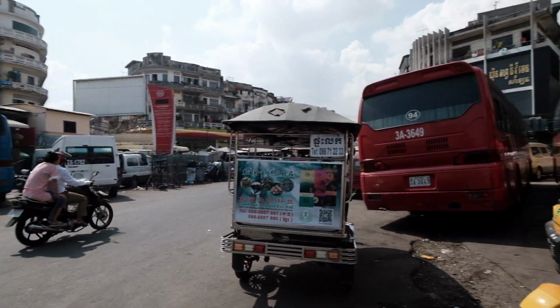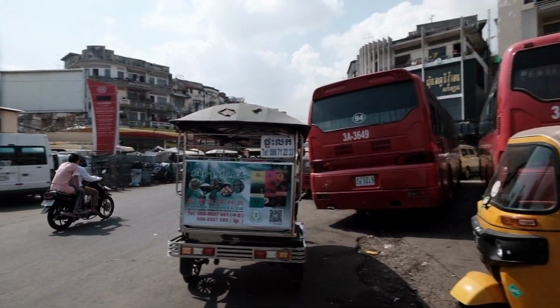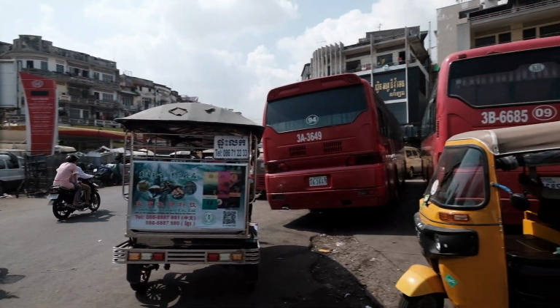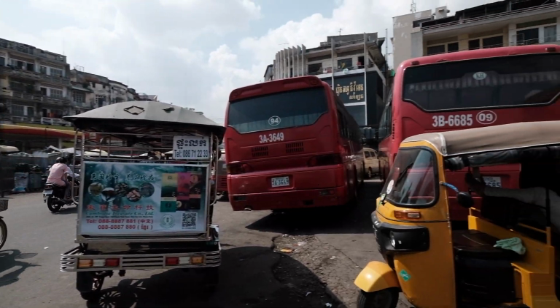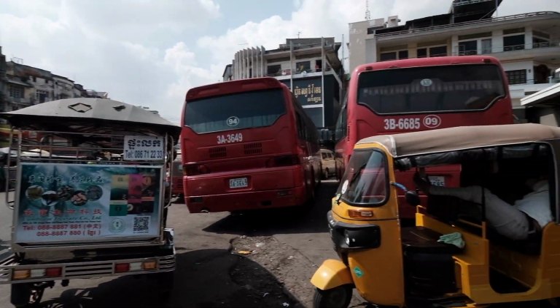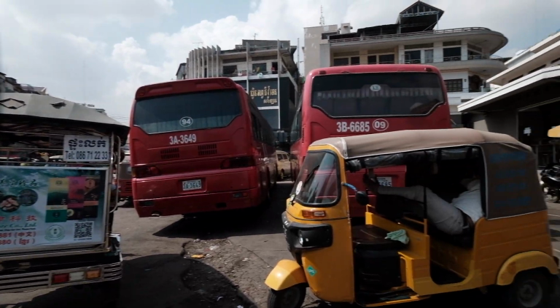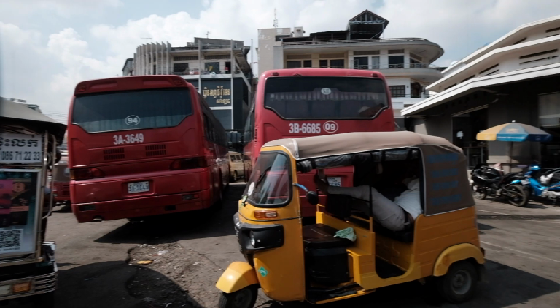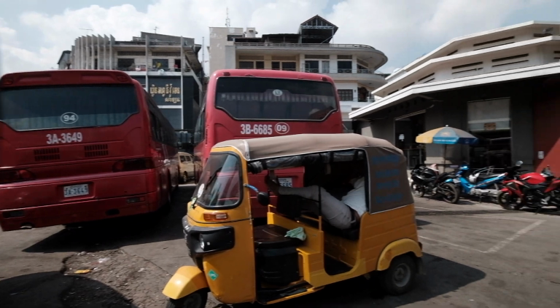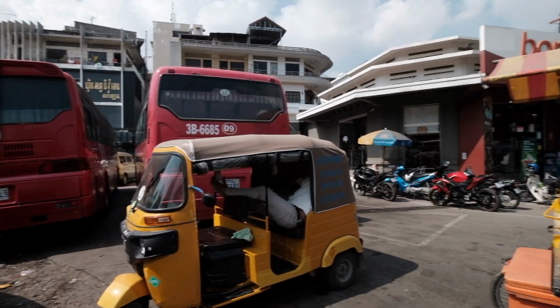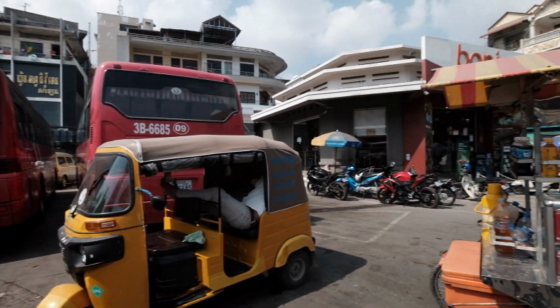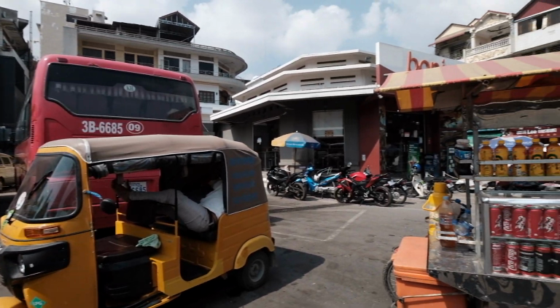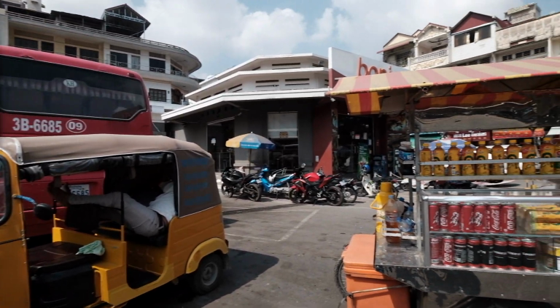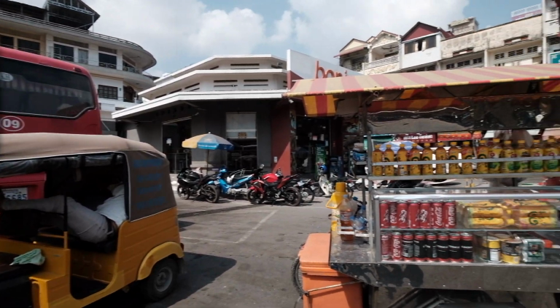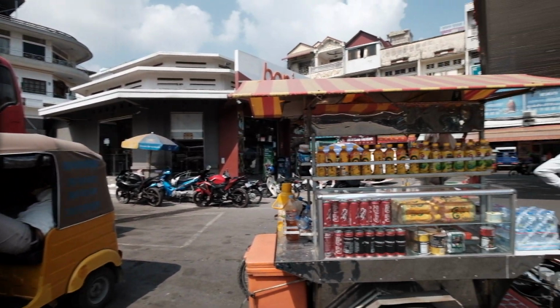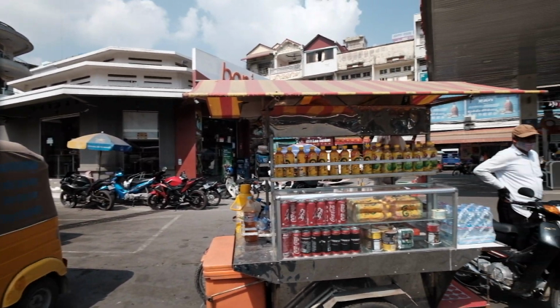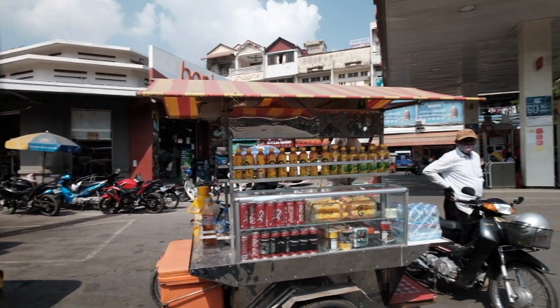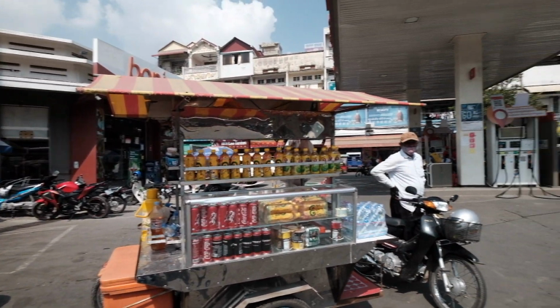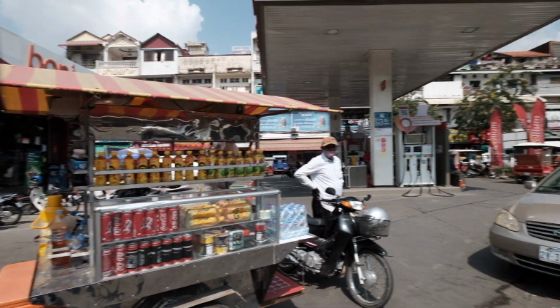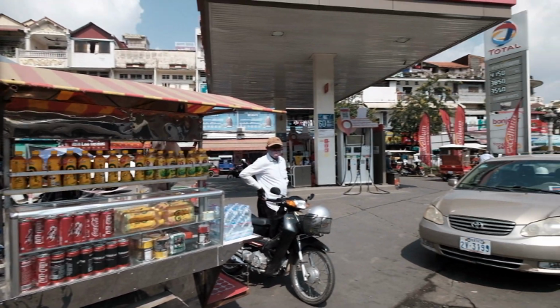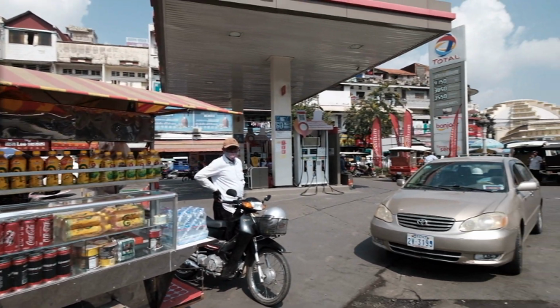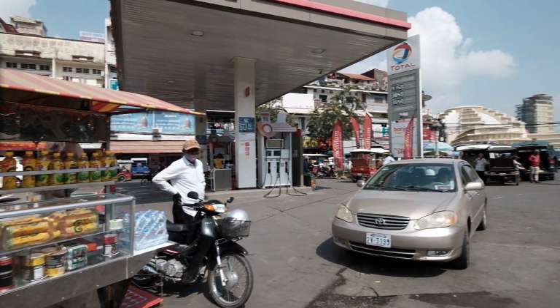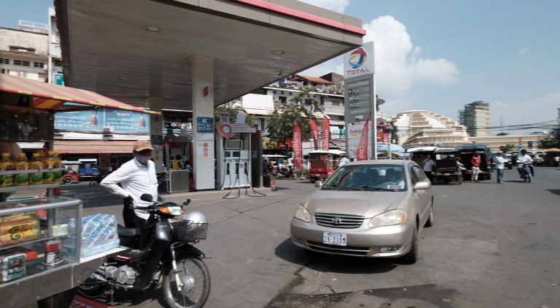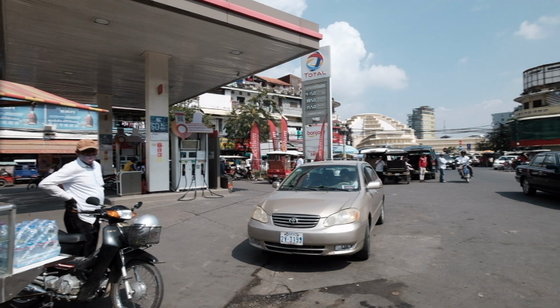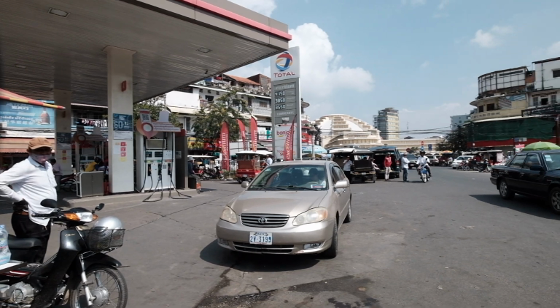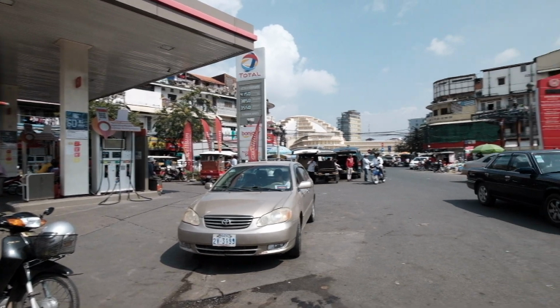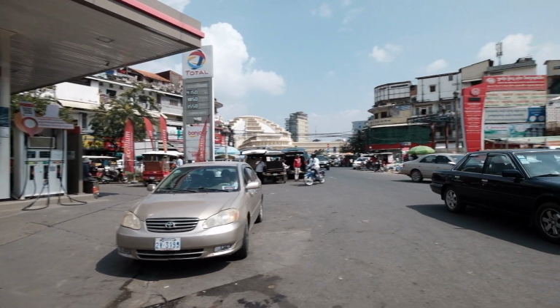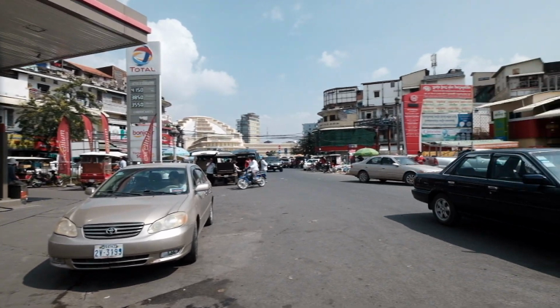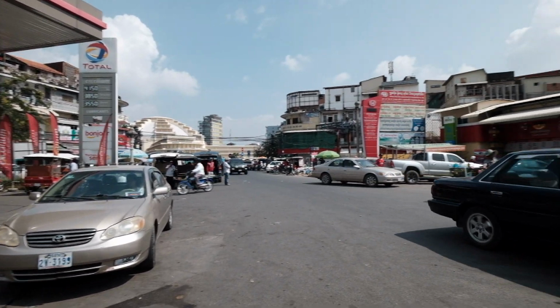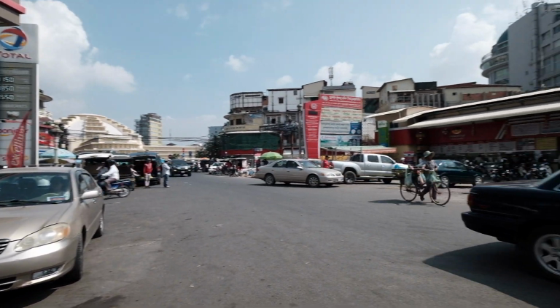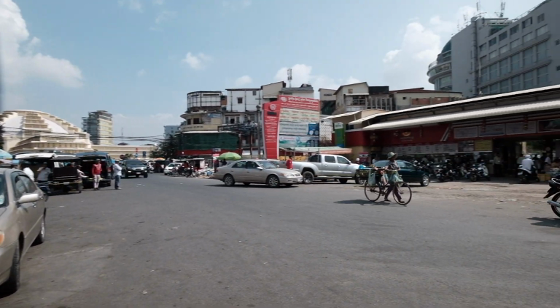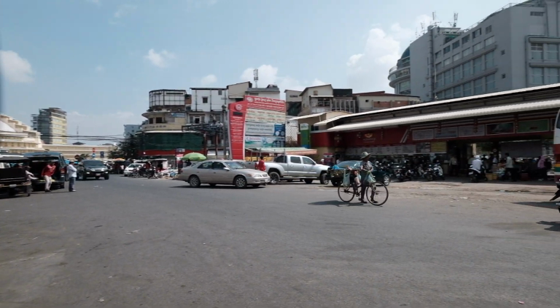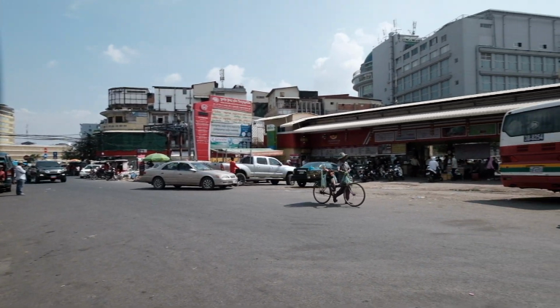This is the opposite side of the bus station we're looking at right now. Those are gasoline in those bottles, and this is a real gas station. And down there is the Central Market.